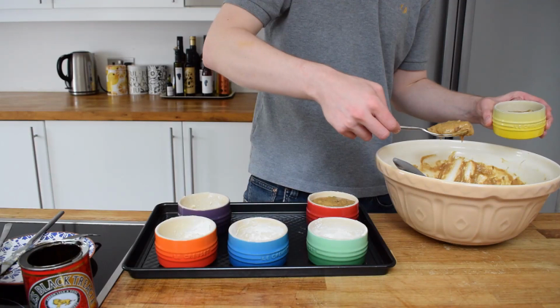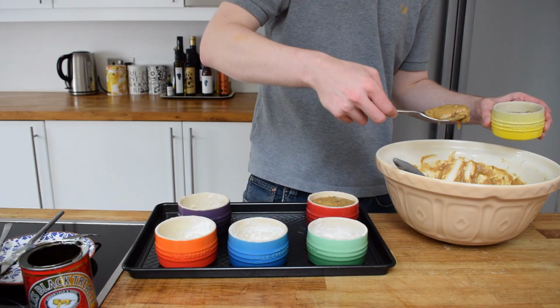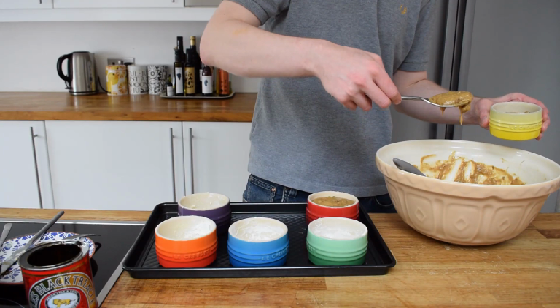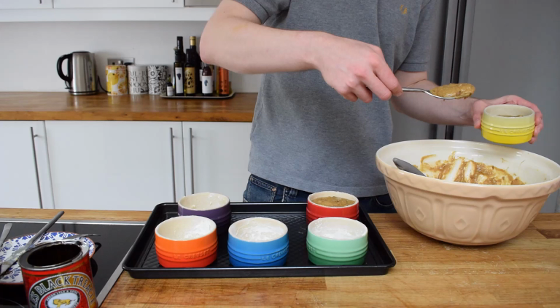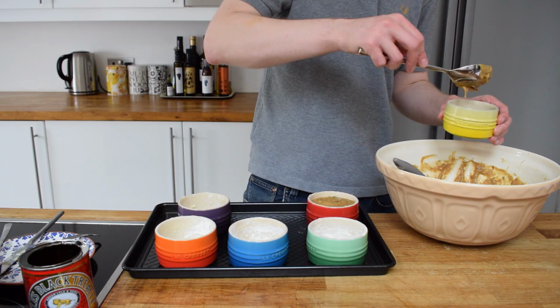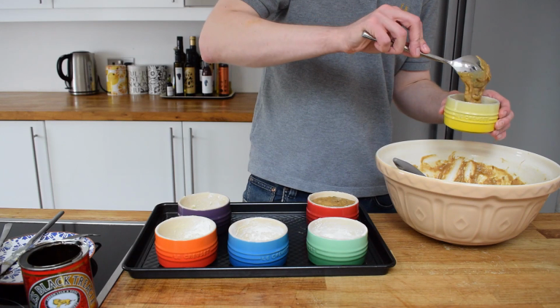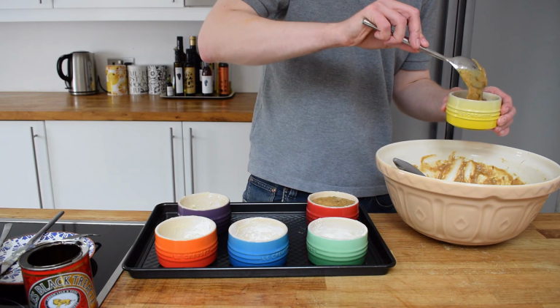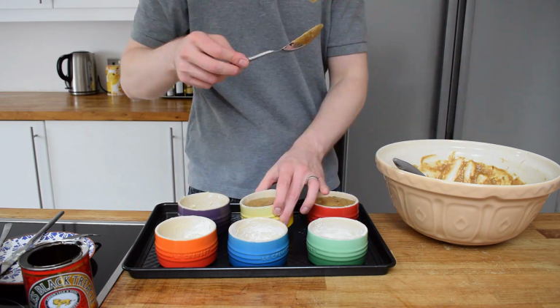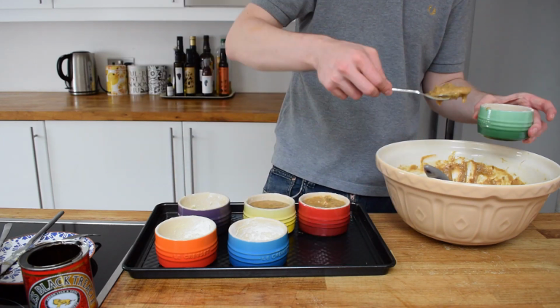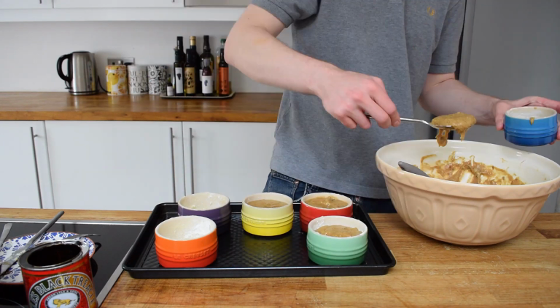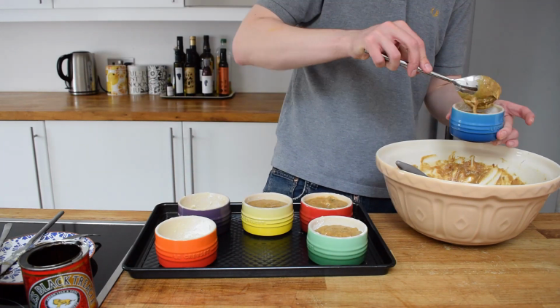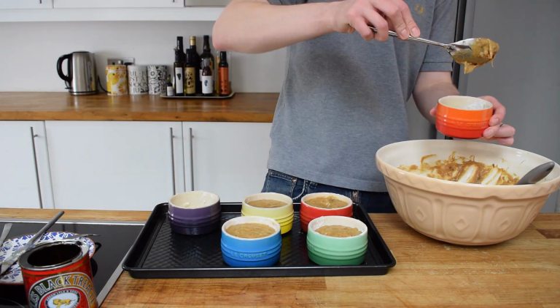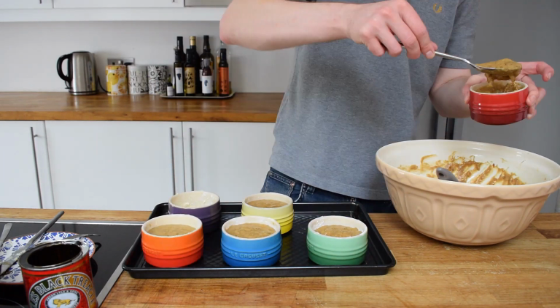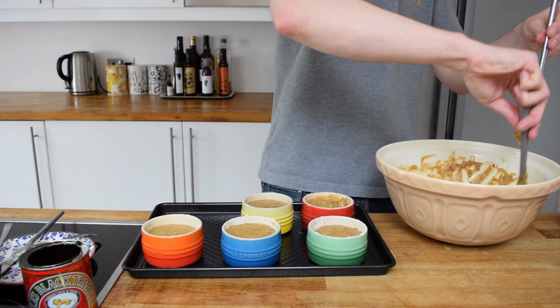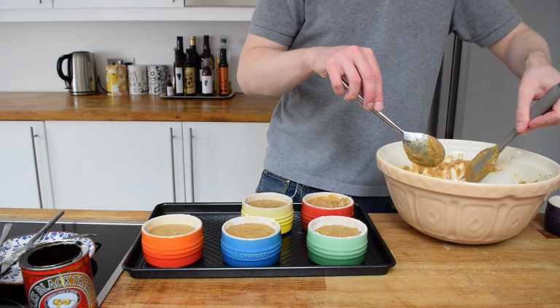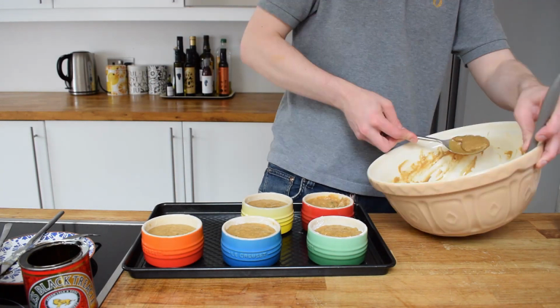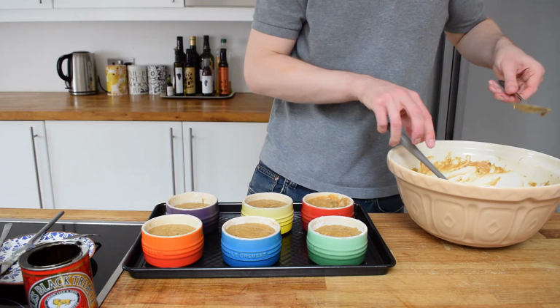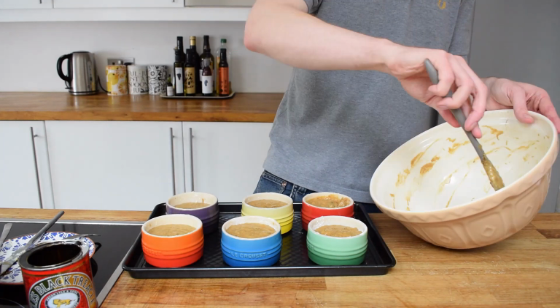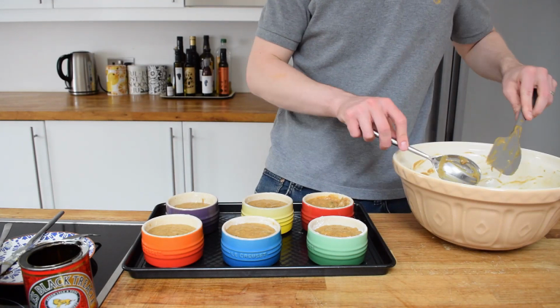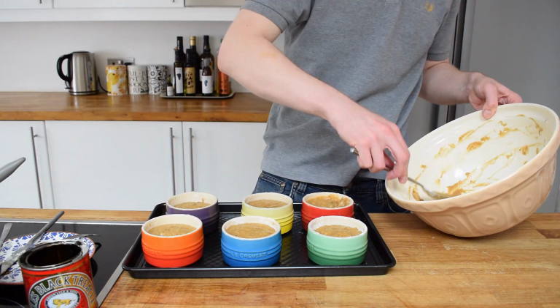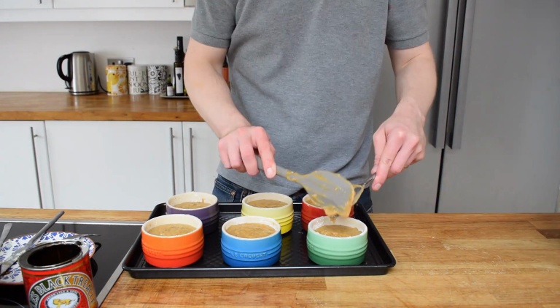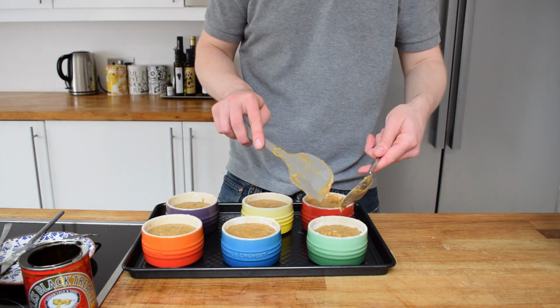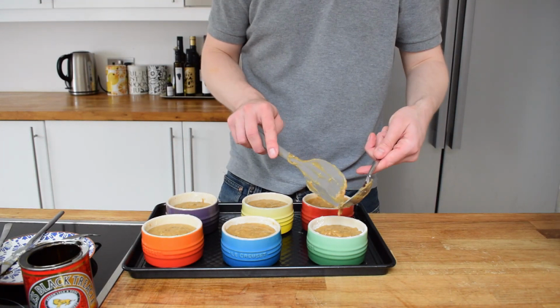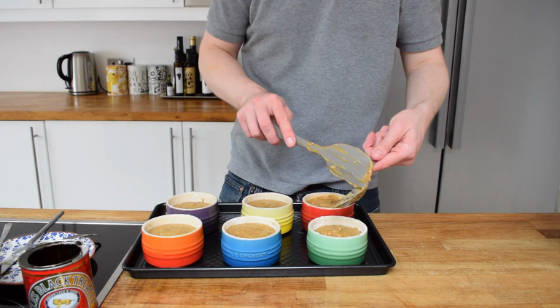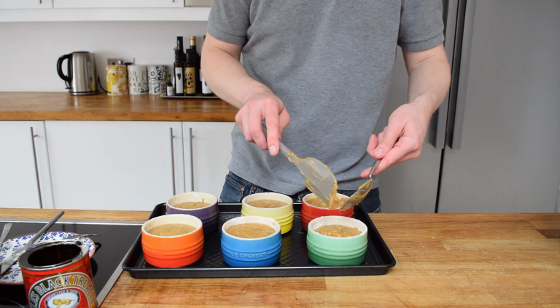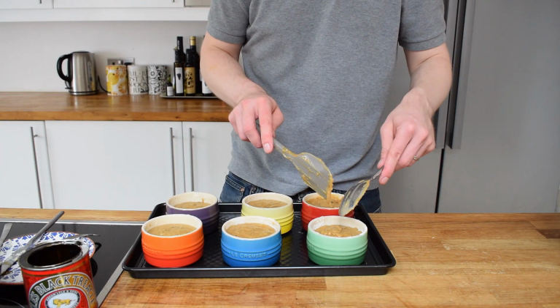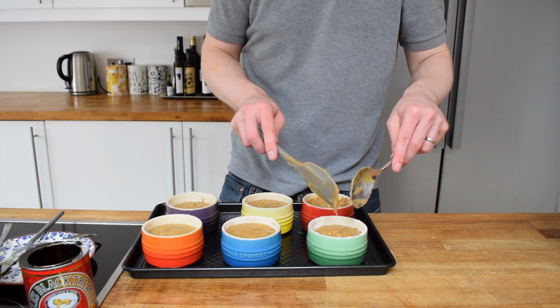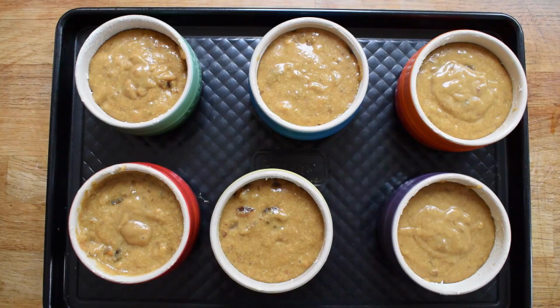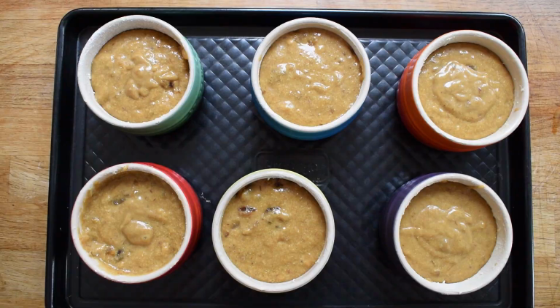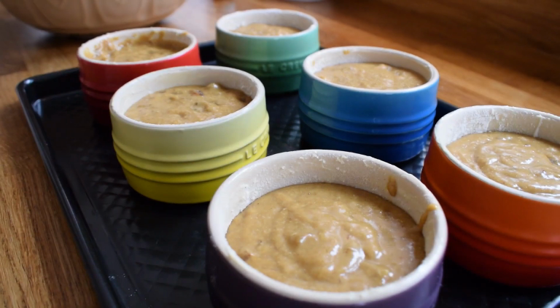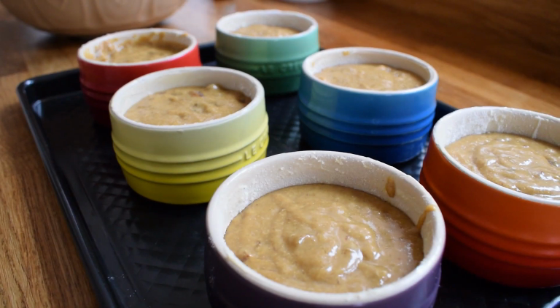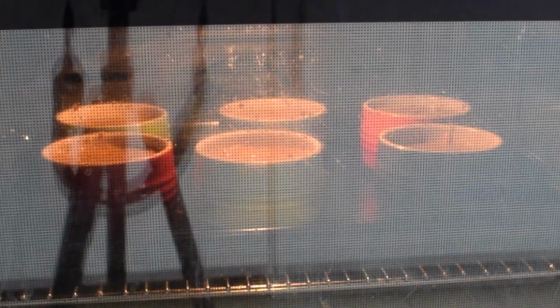I'm not saying this last part is easy — you're always going to drip some of this mixture where you don't want to. You may want to give the outside of the ramekins a quick wipe before they go into the oven, then pop them in and watch them rise.